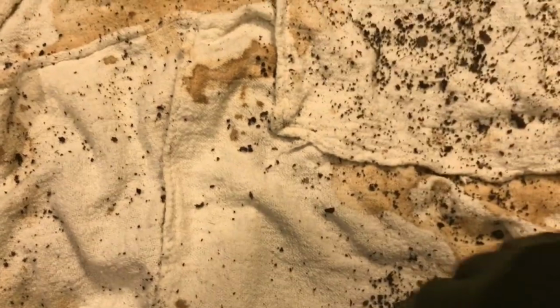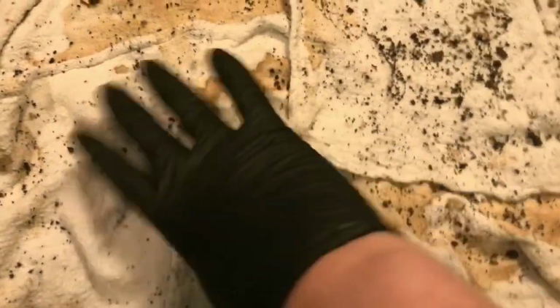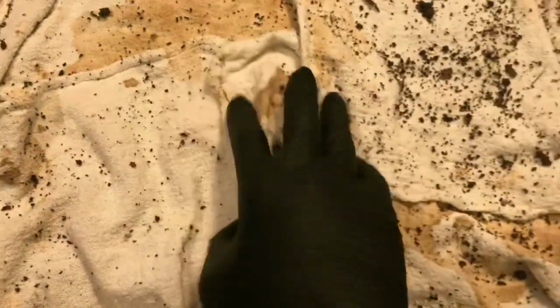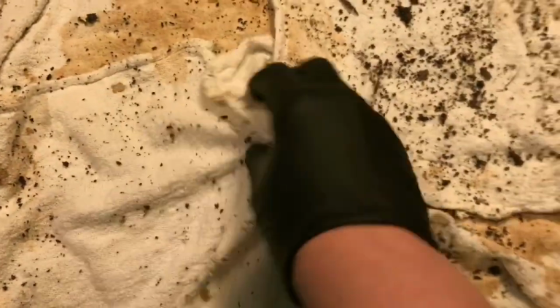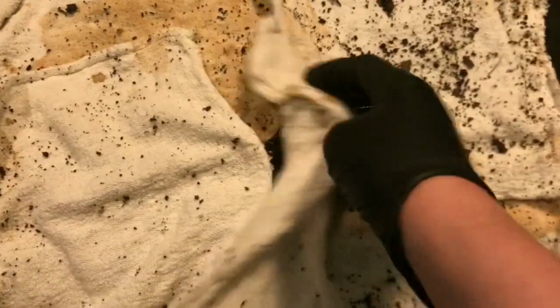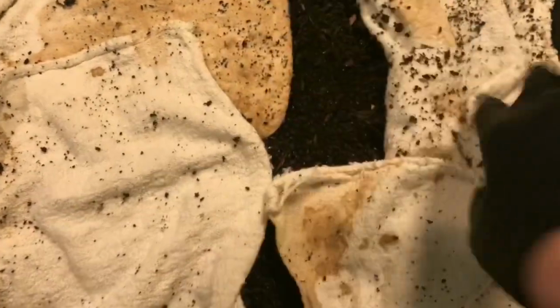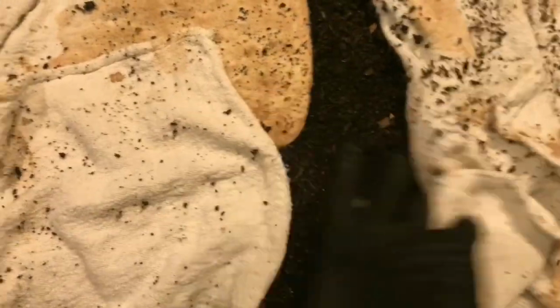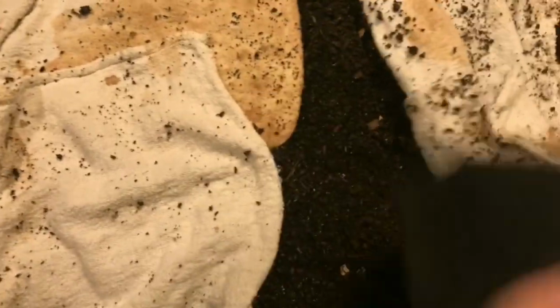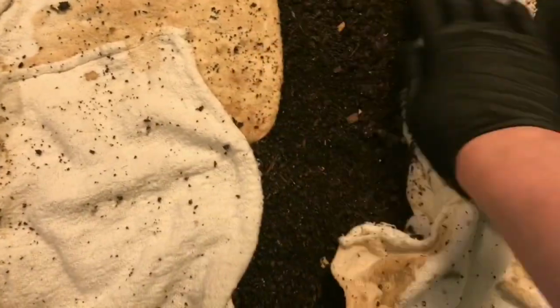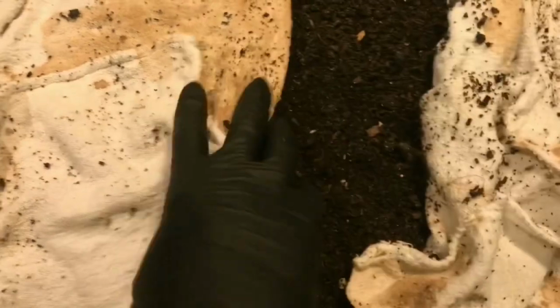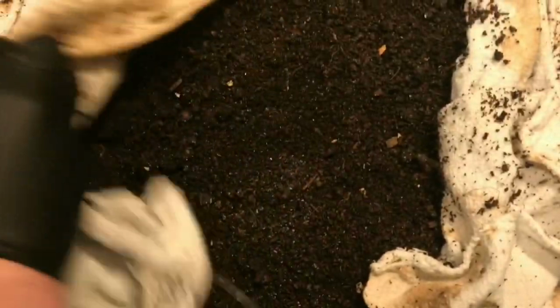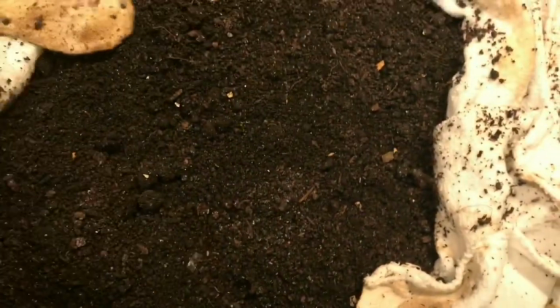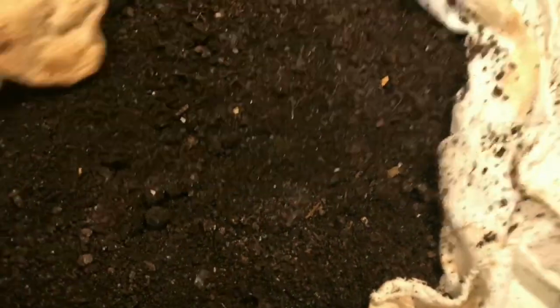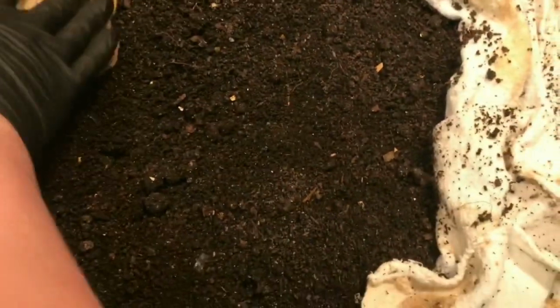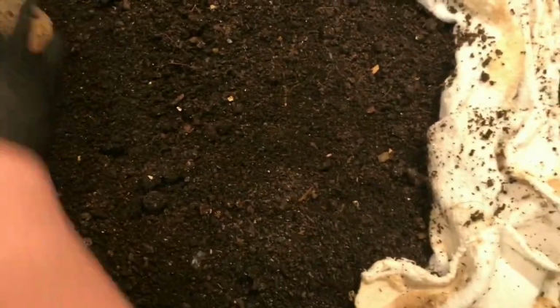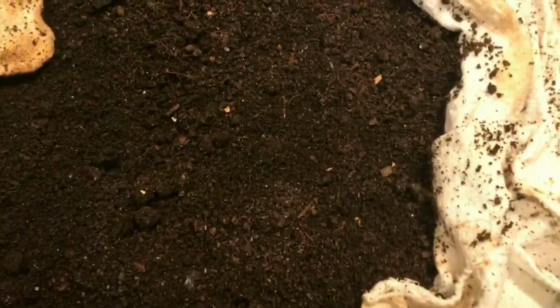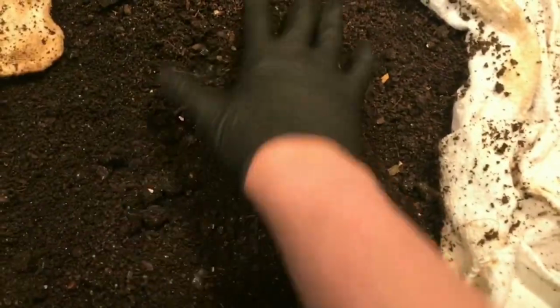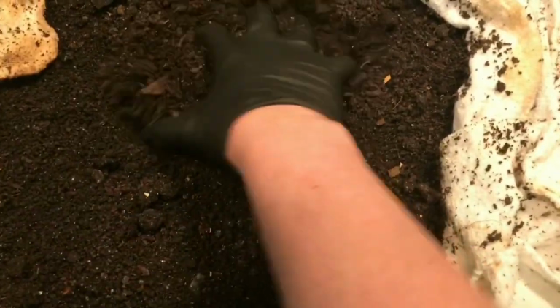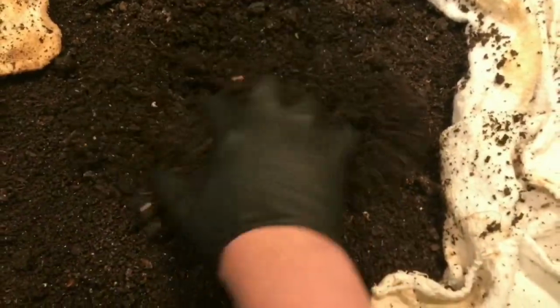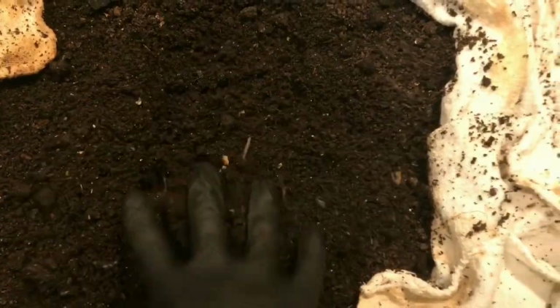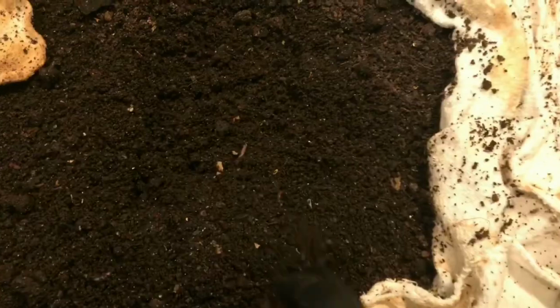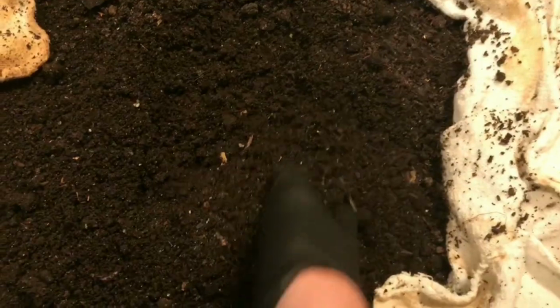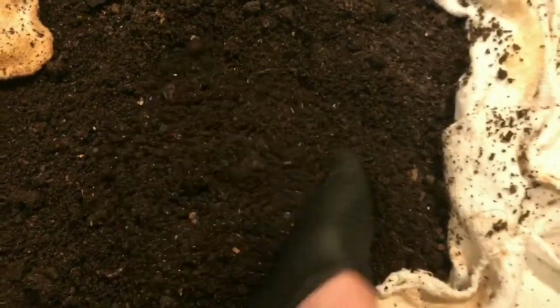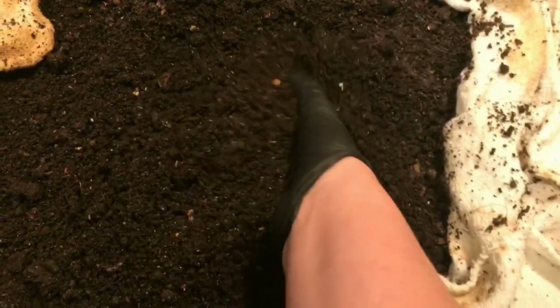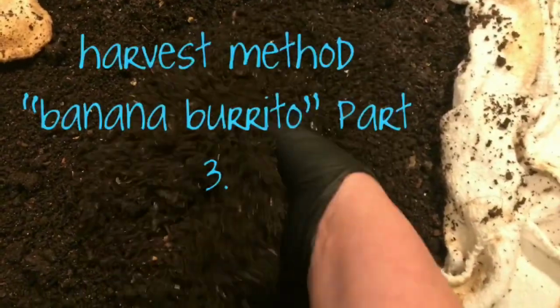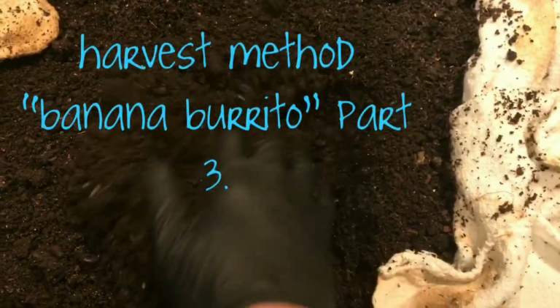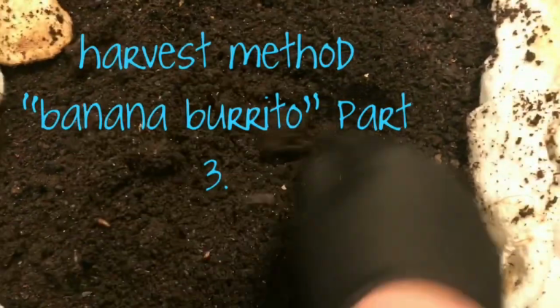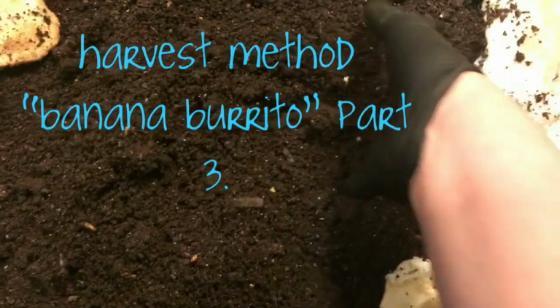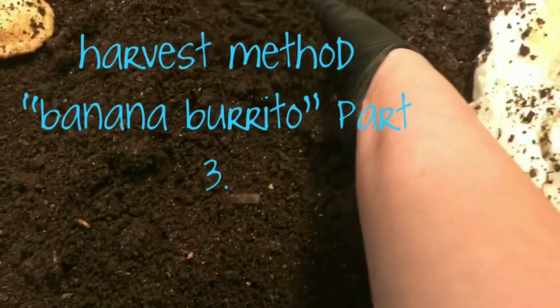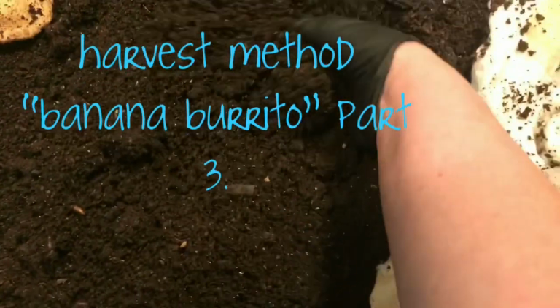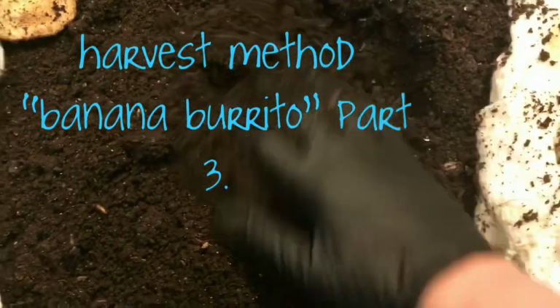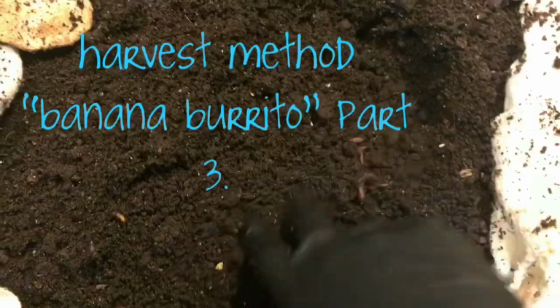Hey everybody, it's Emily the Crazy Worm Lady. I am here today to check in on our banana burrito to see how the process is going and to see if I can bait out some worms.